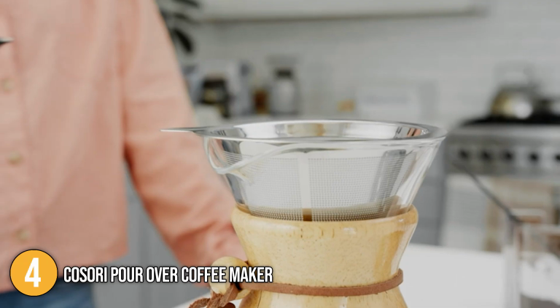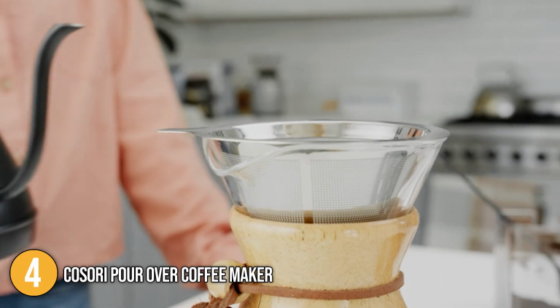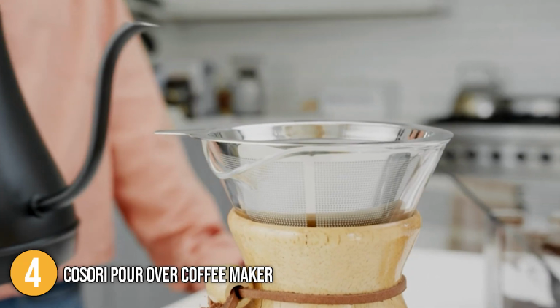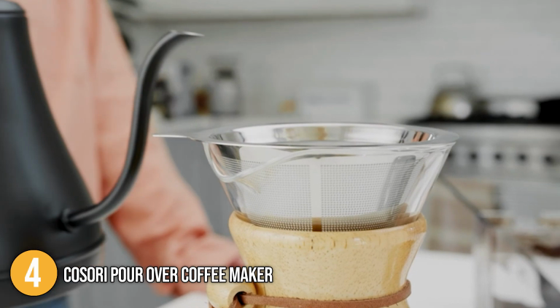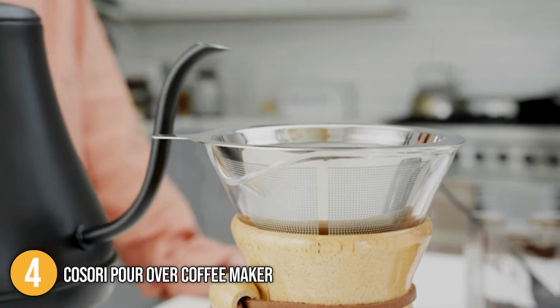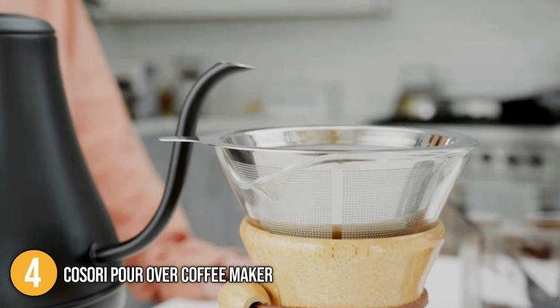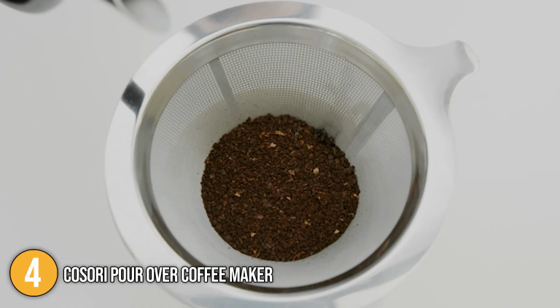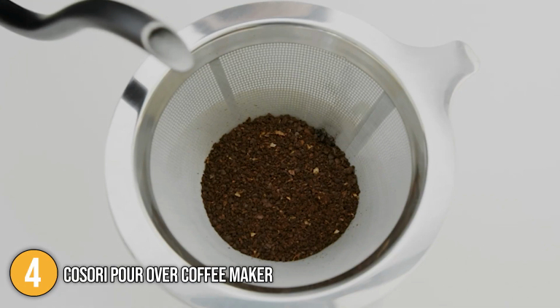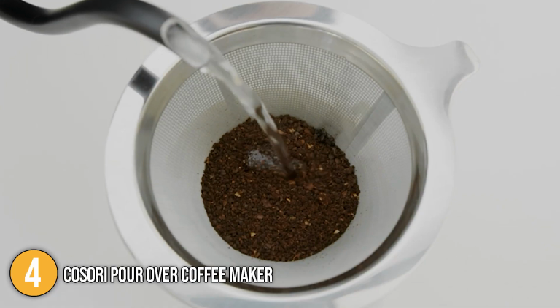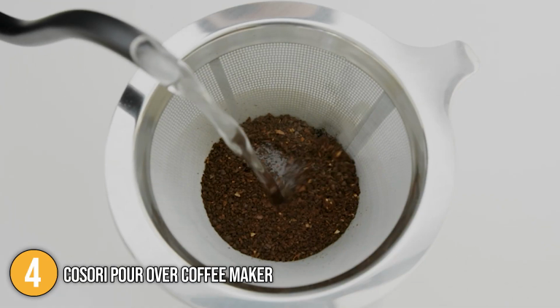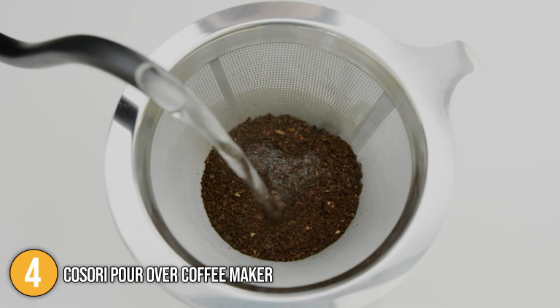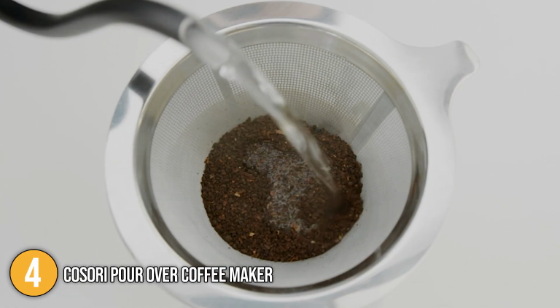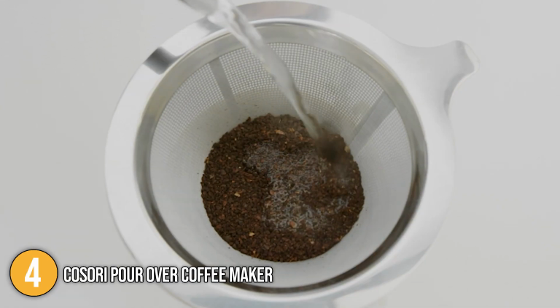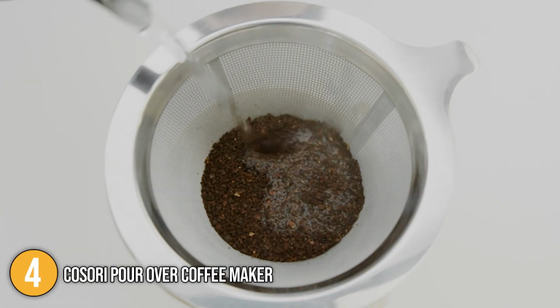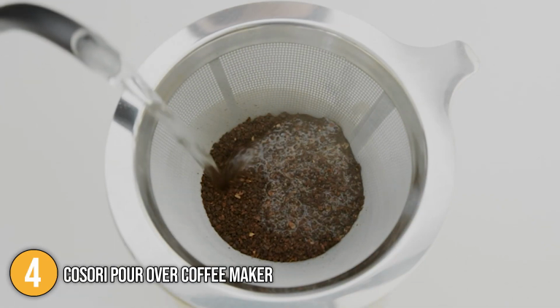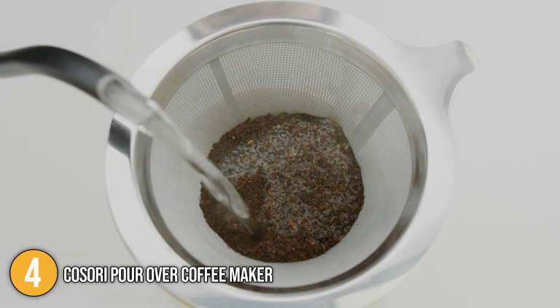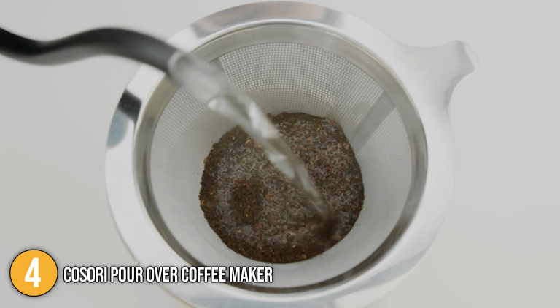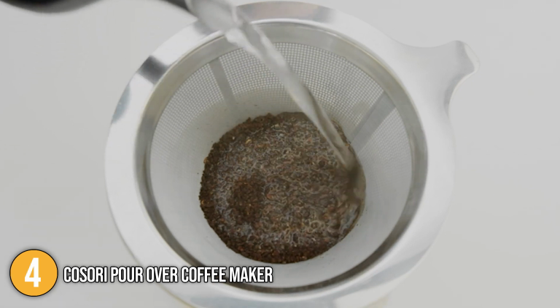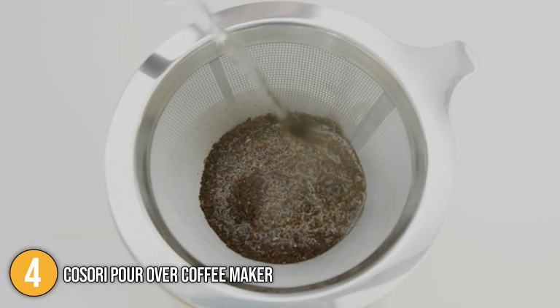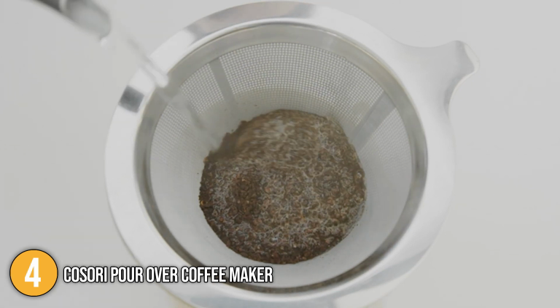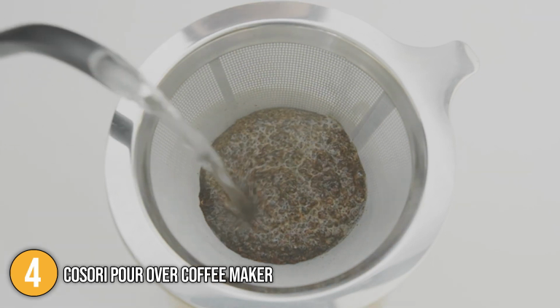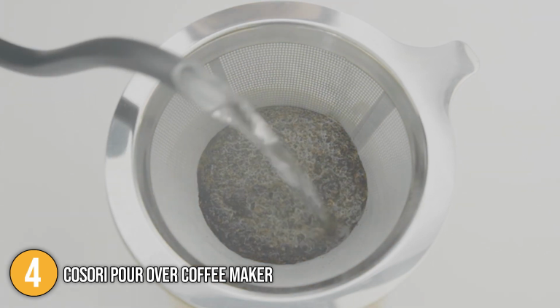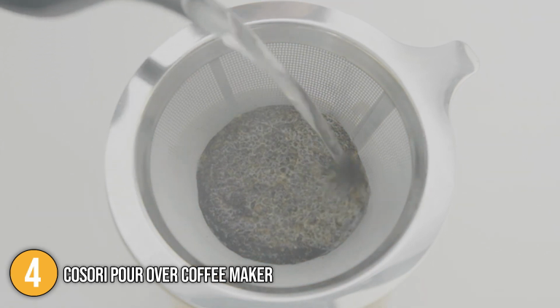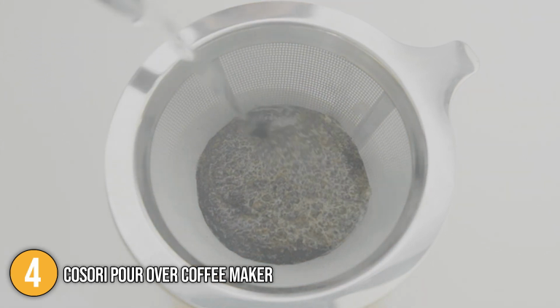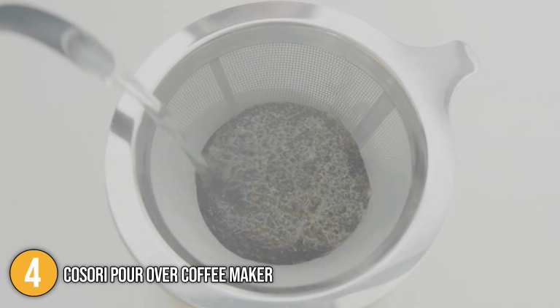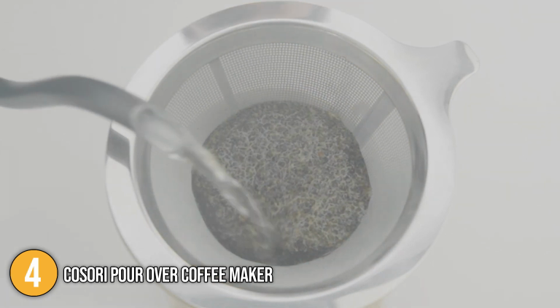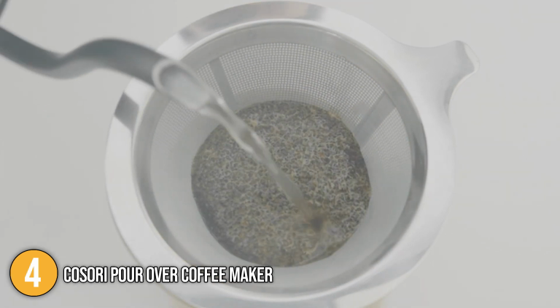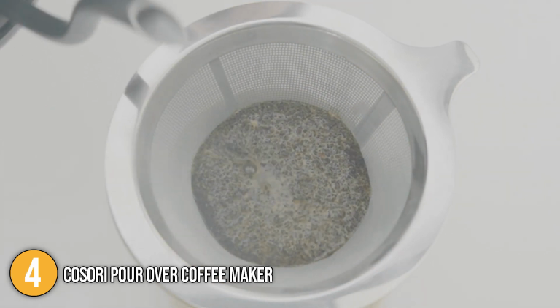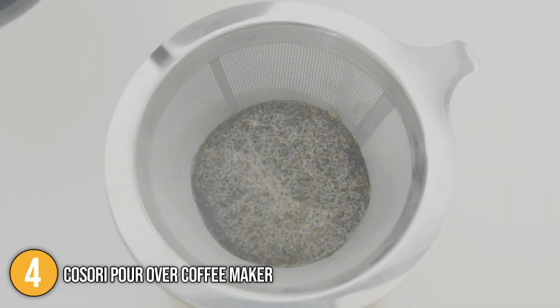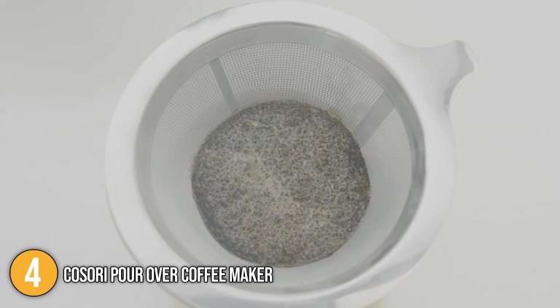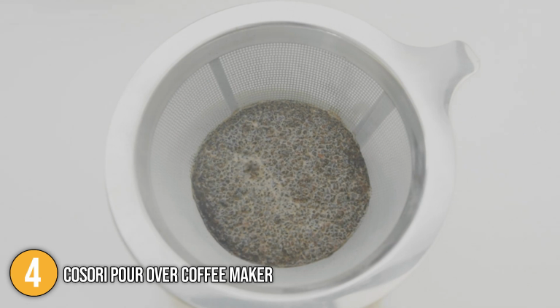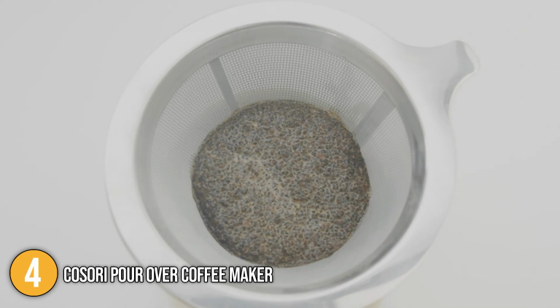In terms of personalizing your brew, our team had full control over the coffee making process as we were able to change up the water temperature, water flow, and coffee ground concentration to get the tasty cup of coffee you've been wanting.